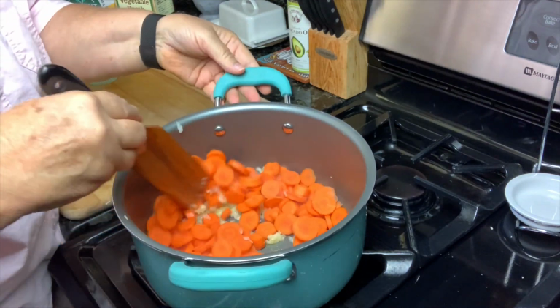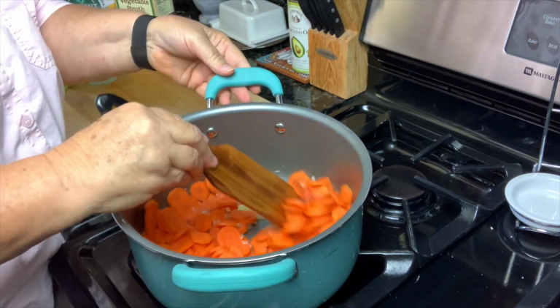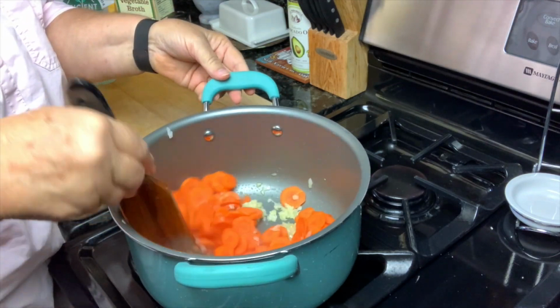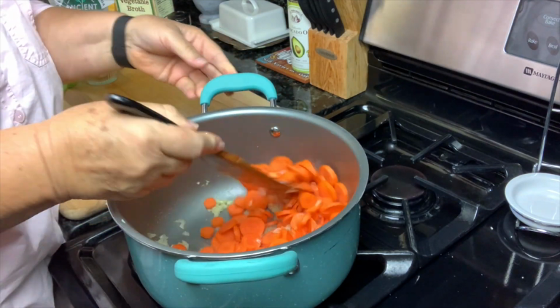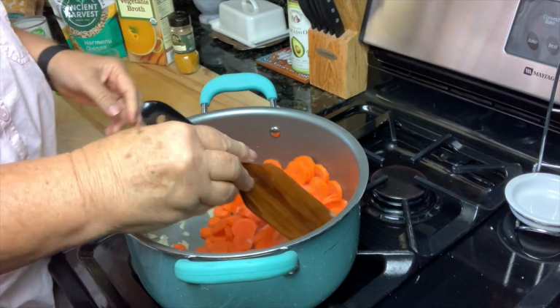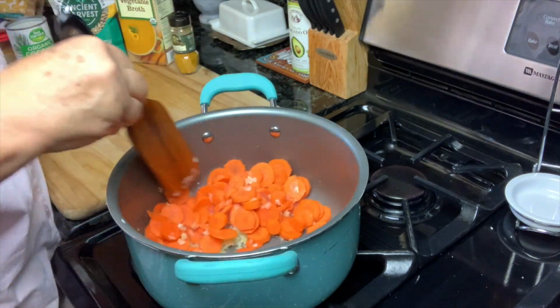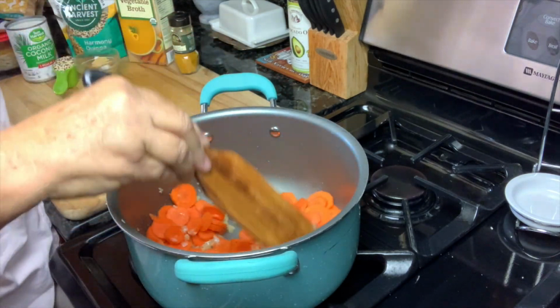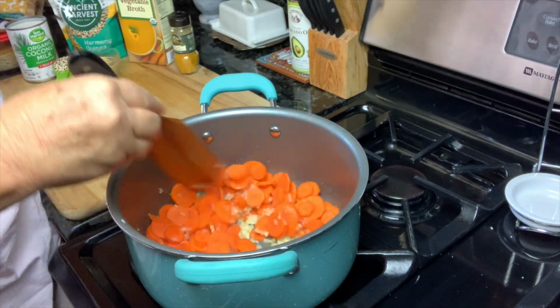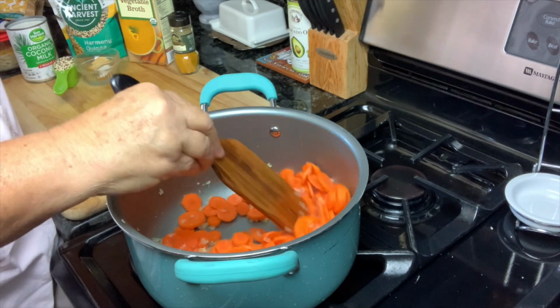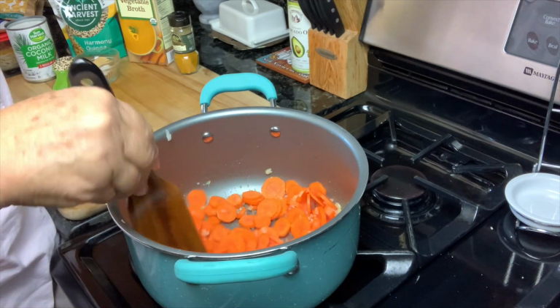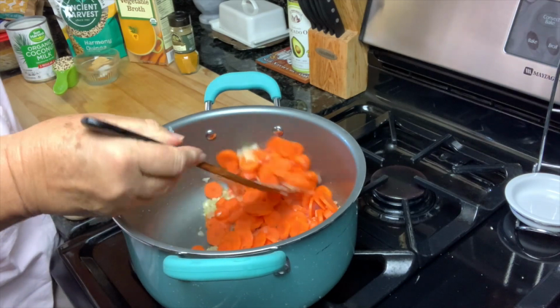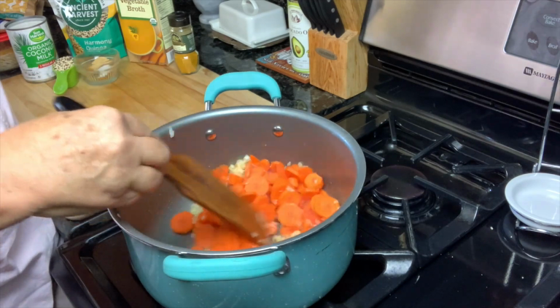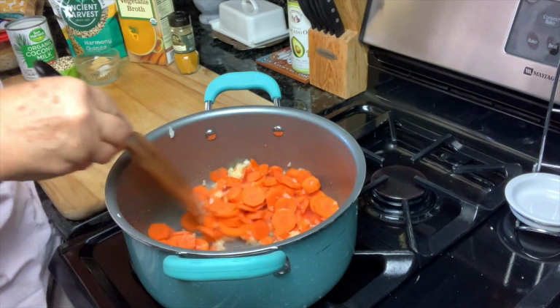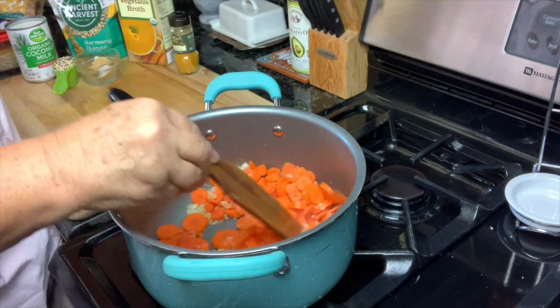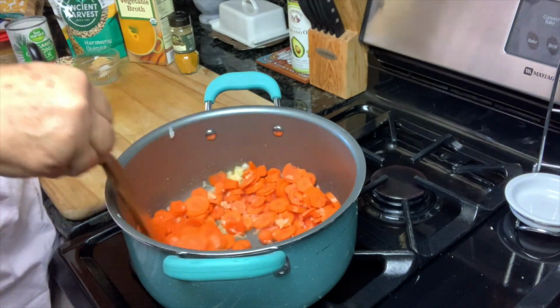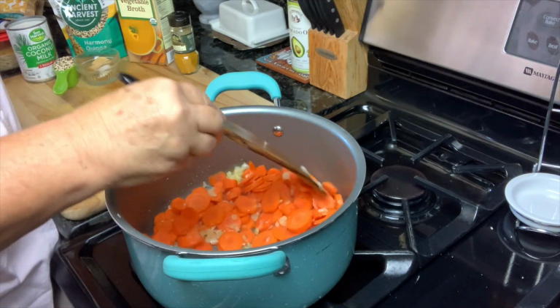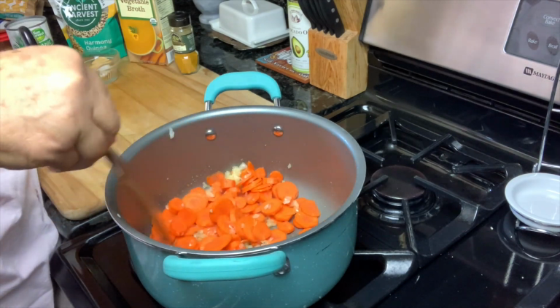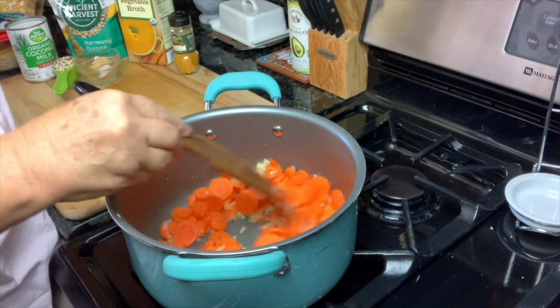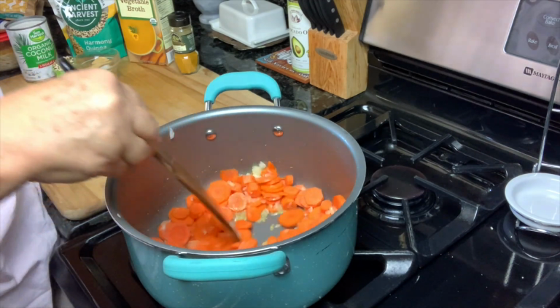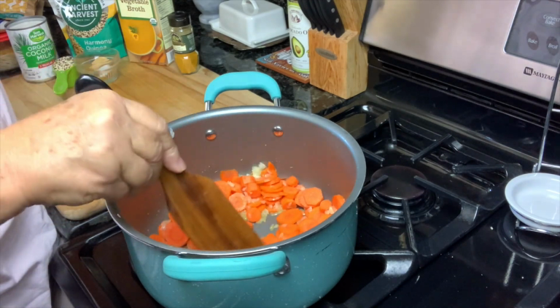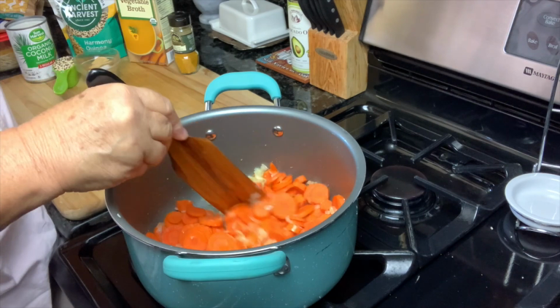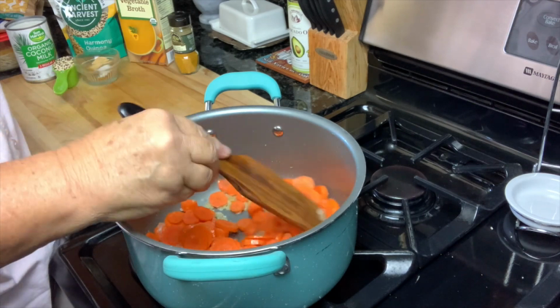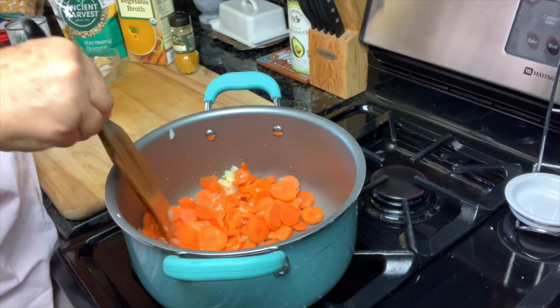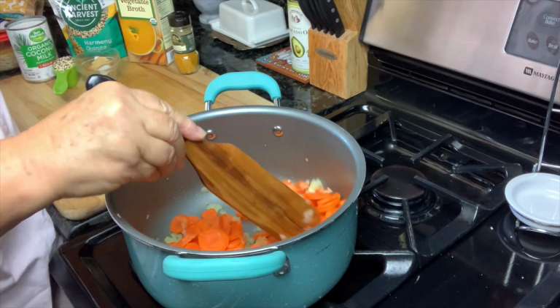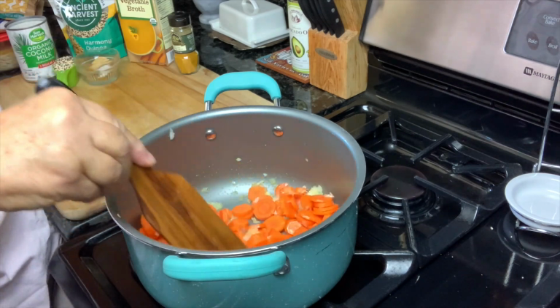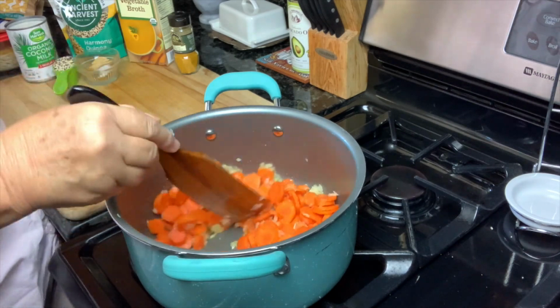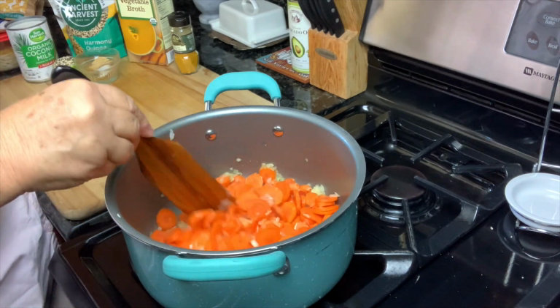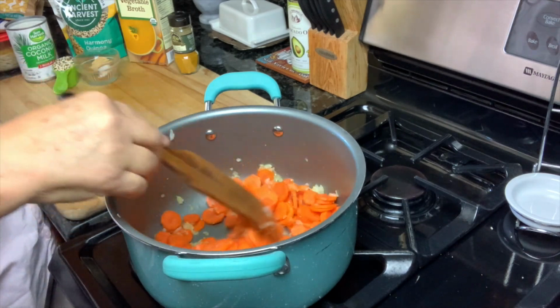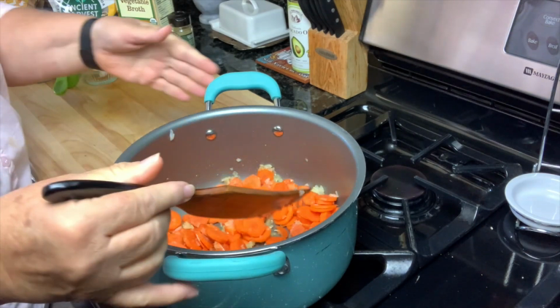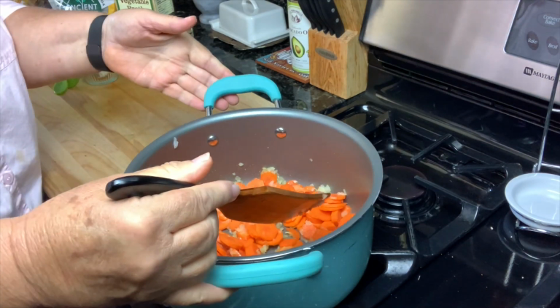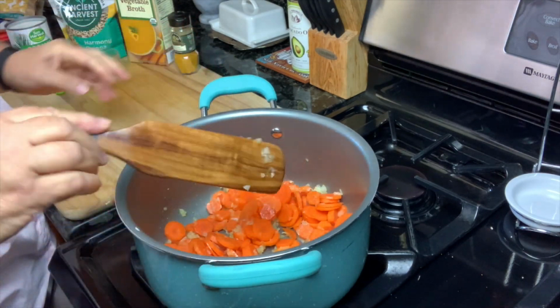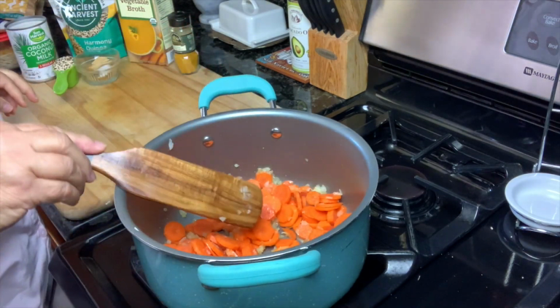We're just going to let this continue to simmer for another maybe 5 to 10 minutes.